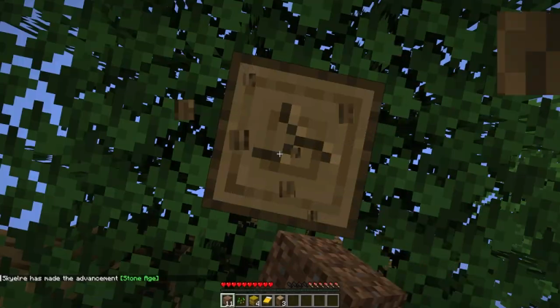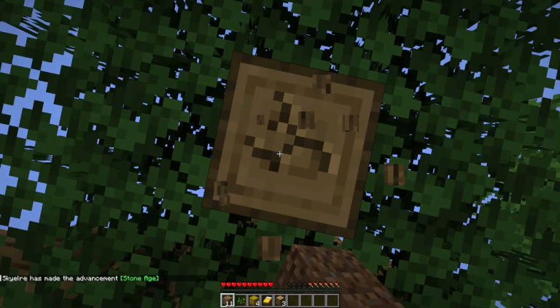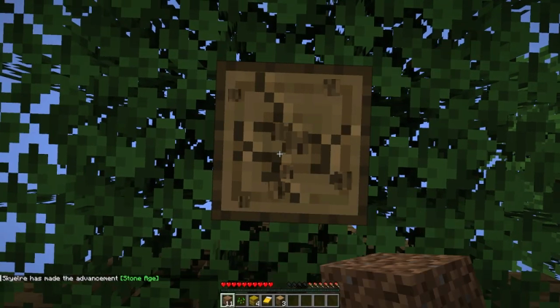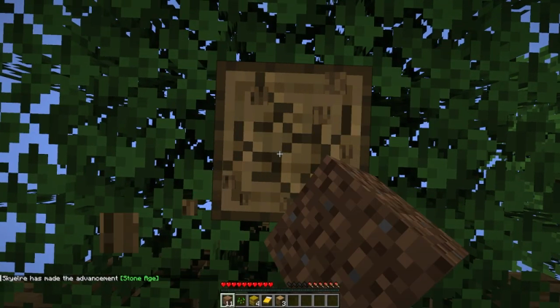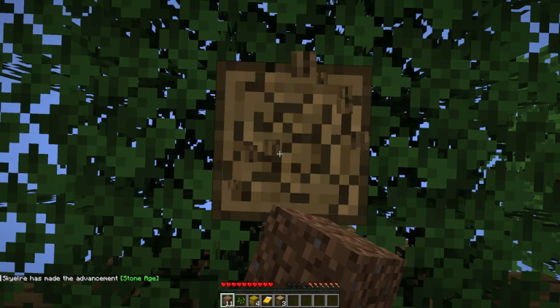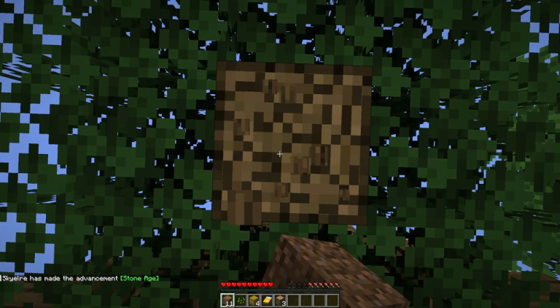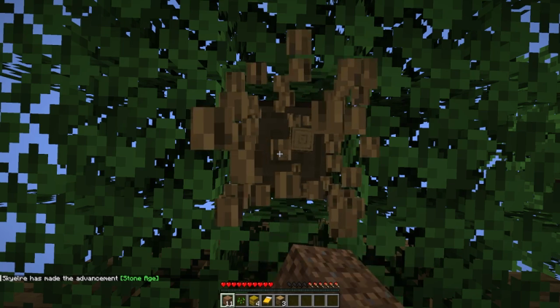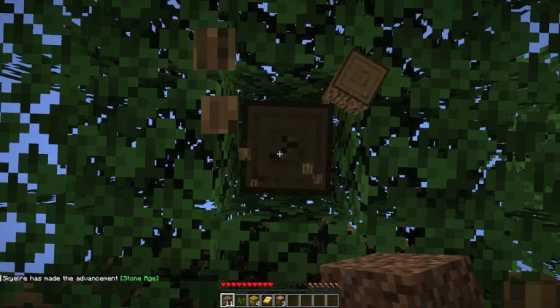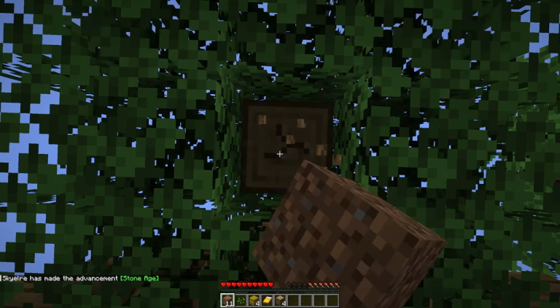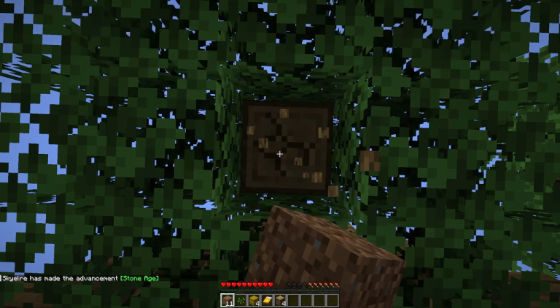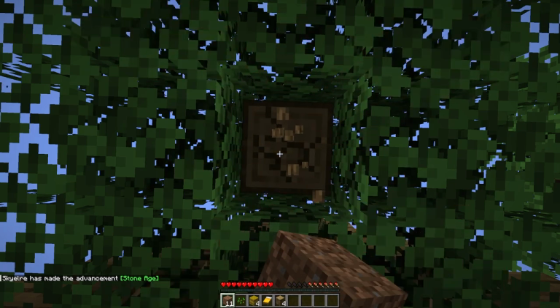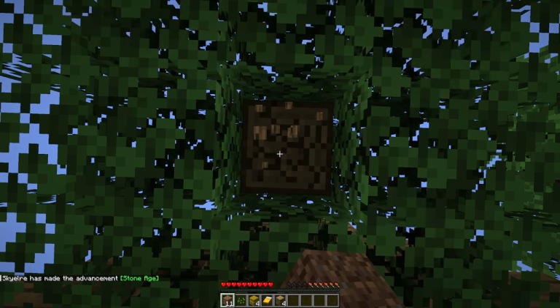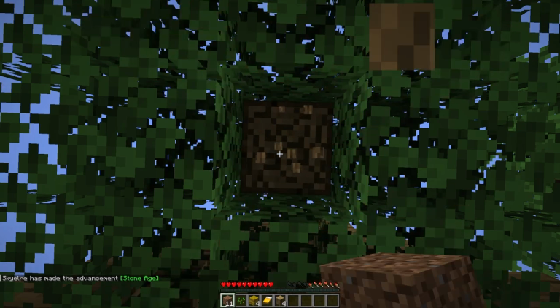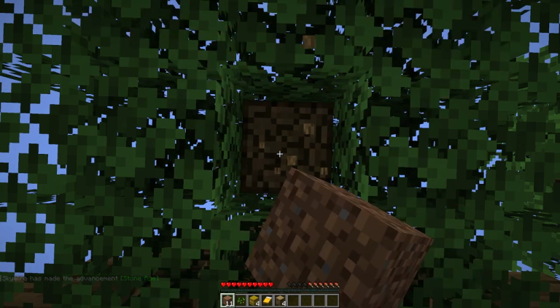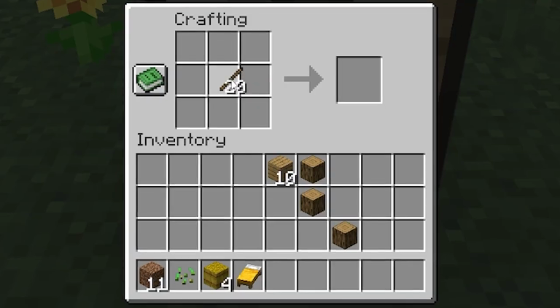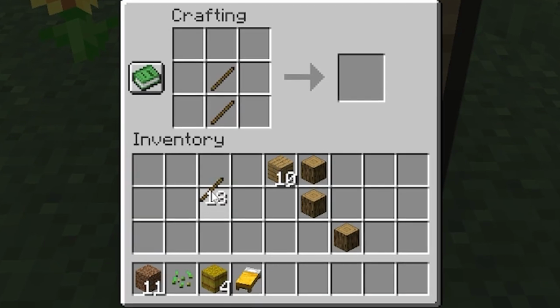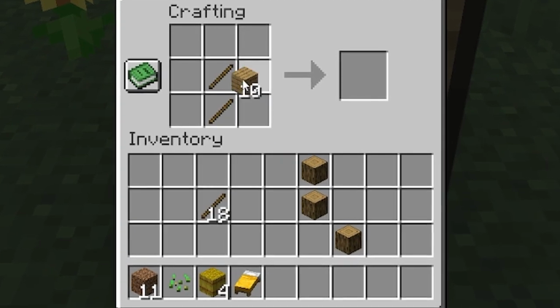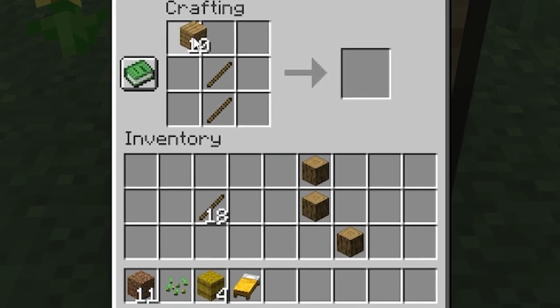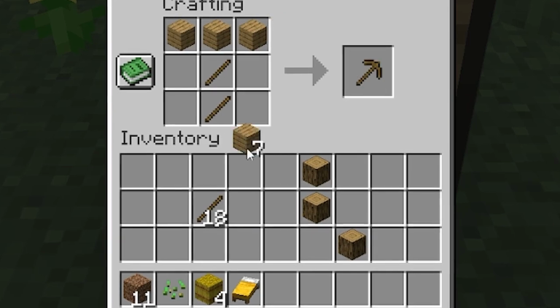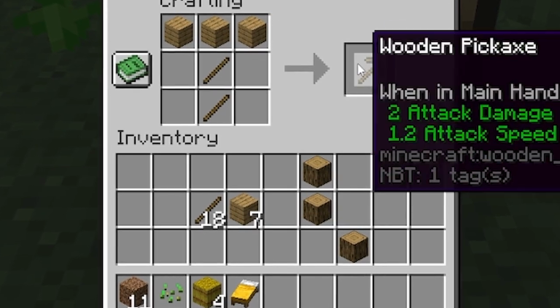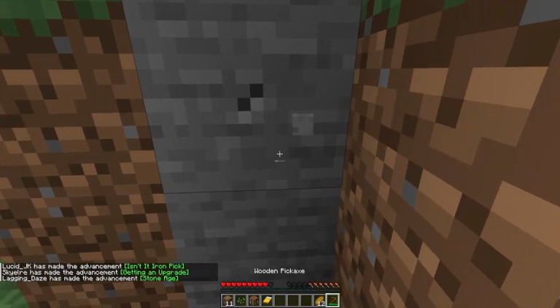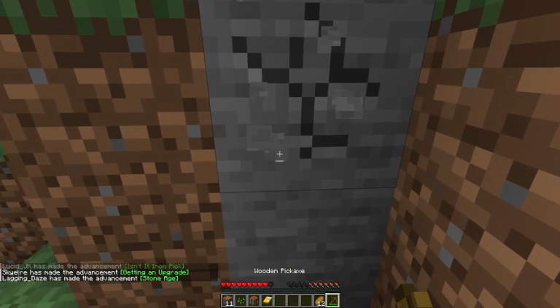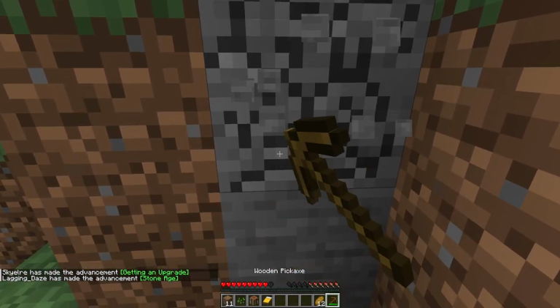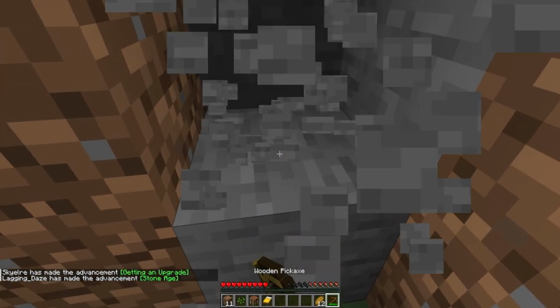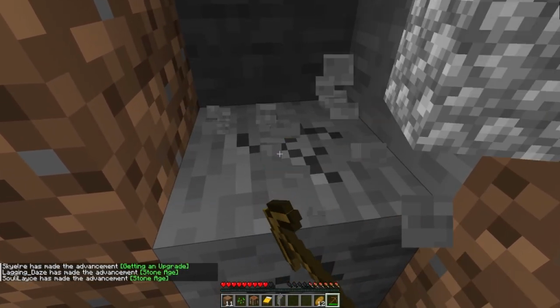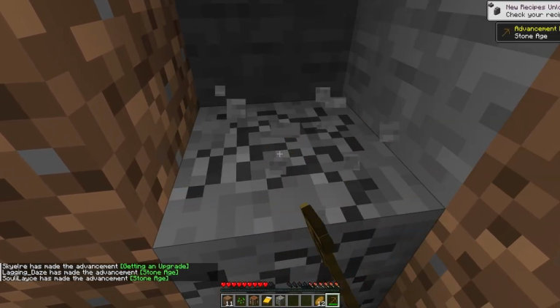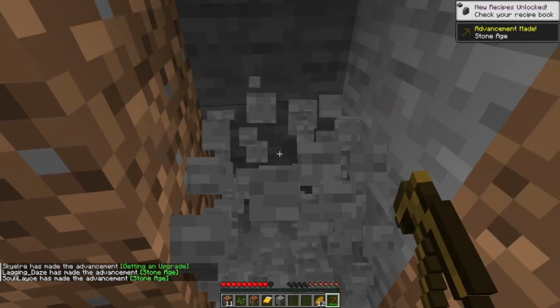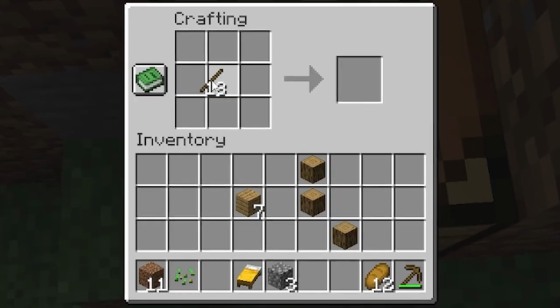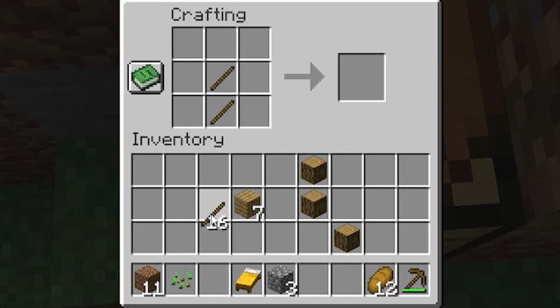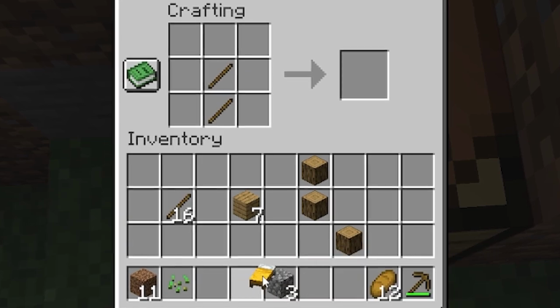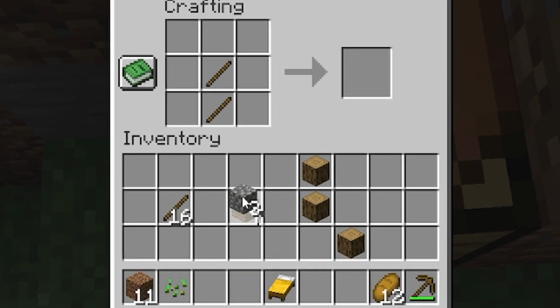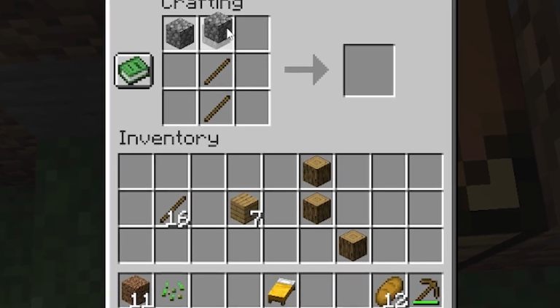To start our new journey we have to start at the beginning by punching down our first bits of wood so that we can get our very first tool of the season, the wooden pickaxe. Now that I have the pick I can get to work on getting the things that we need most at the start of a new Minecraft world.